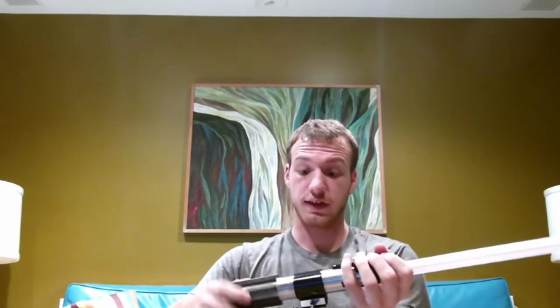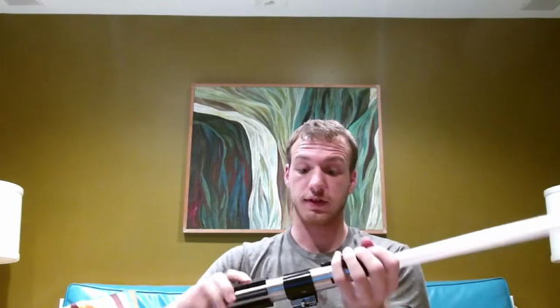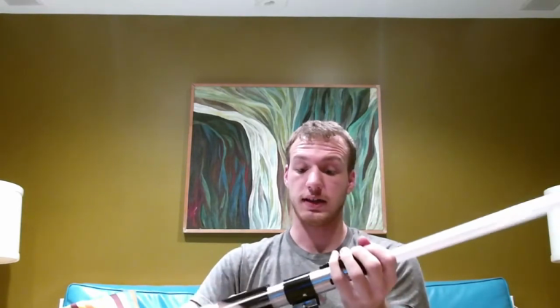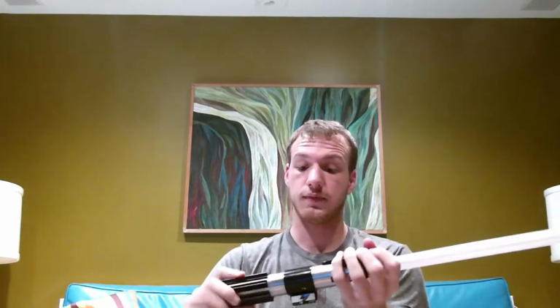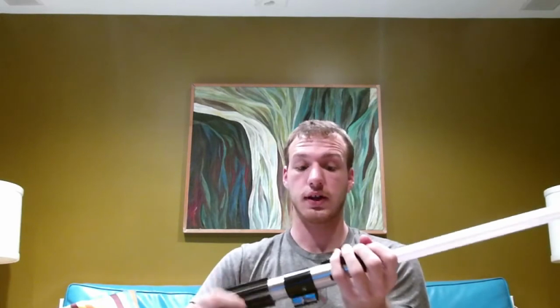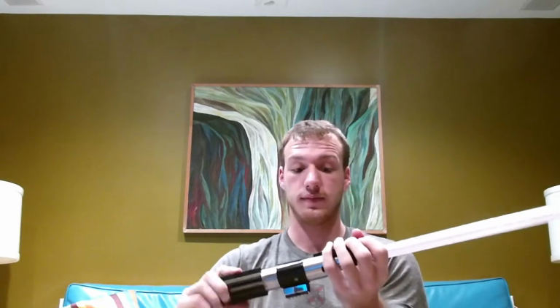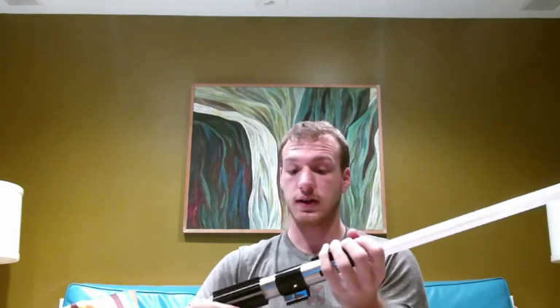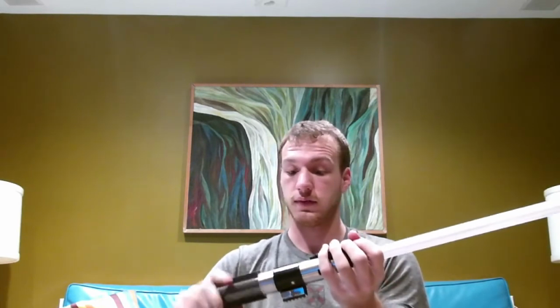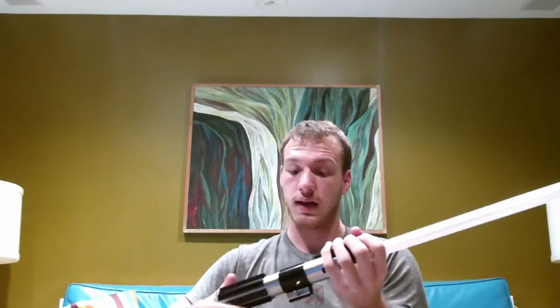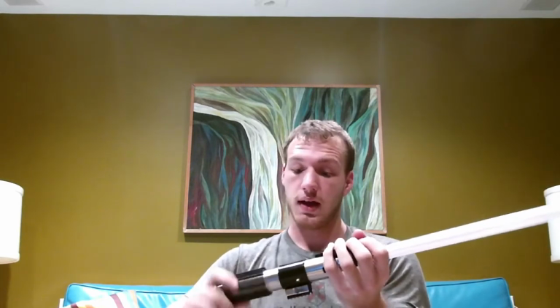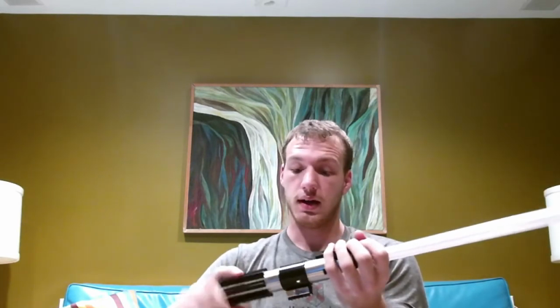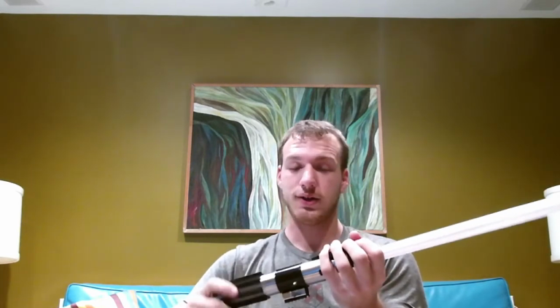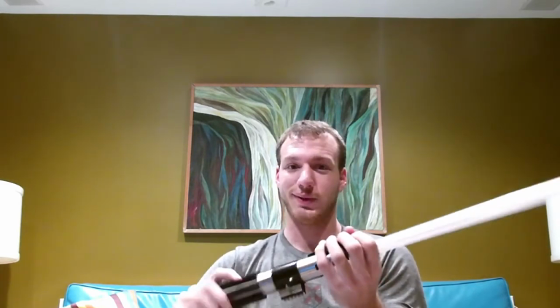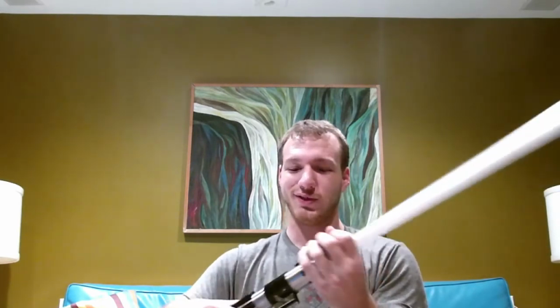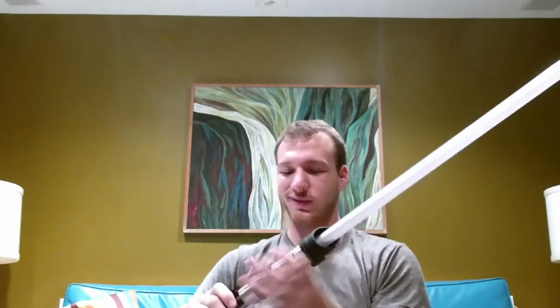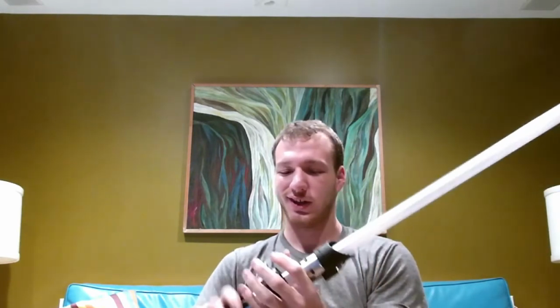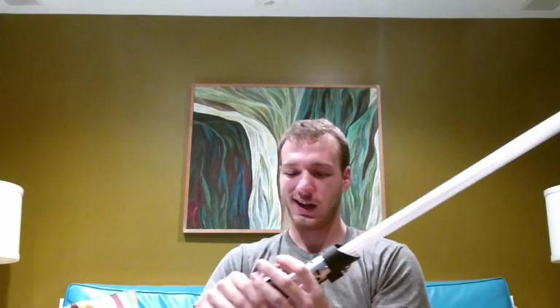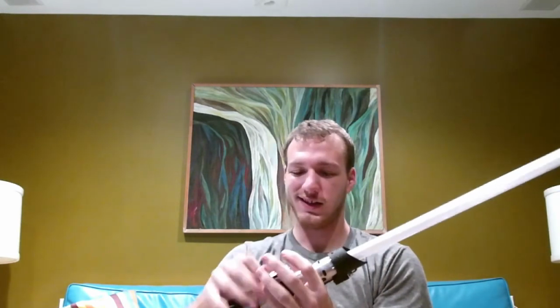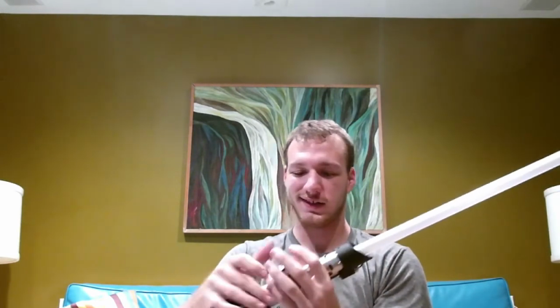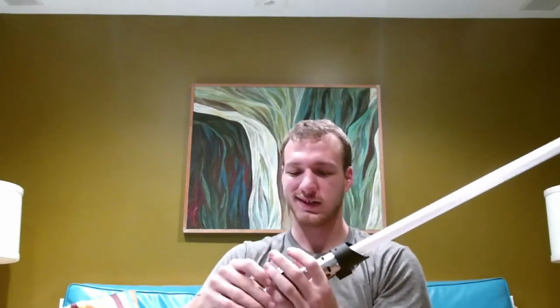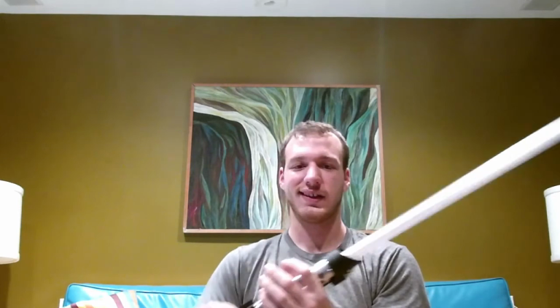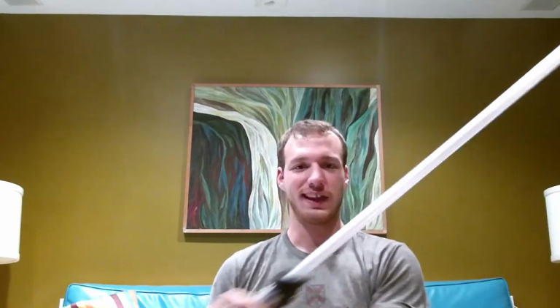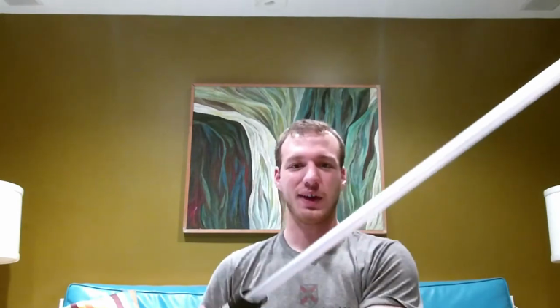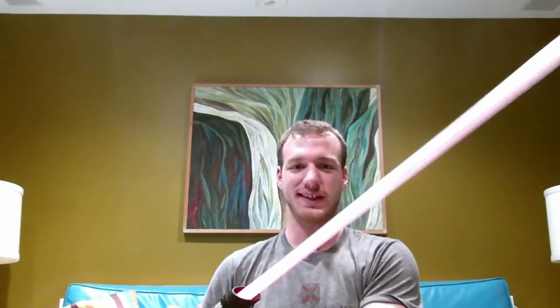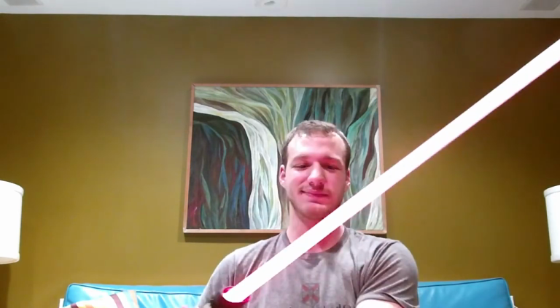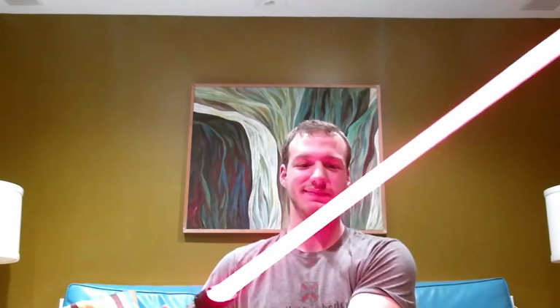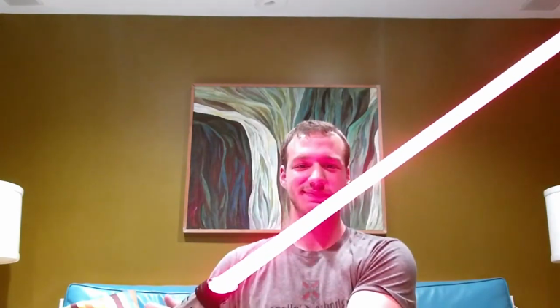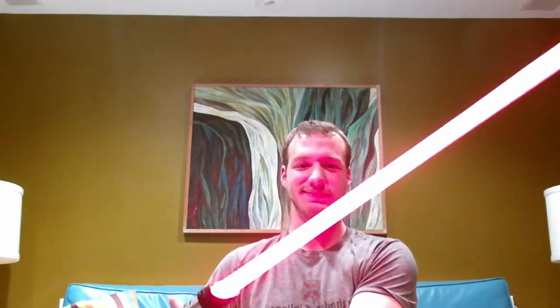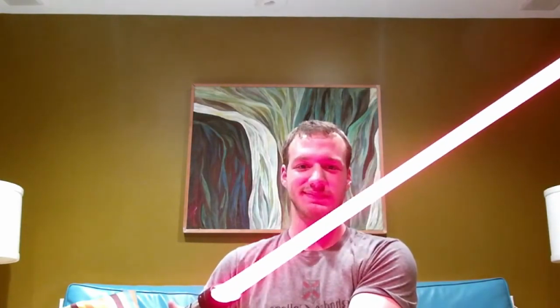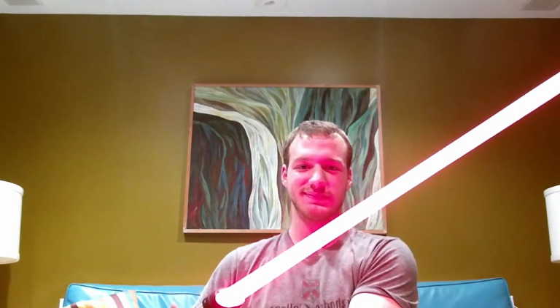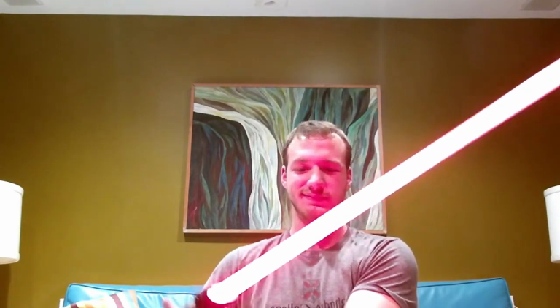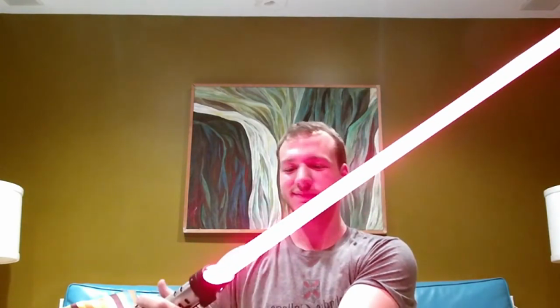The saber is going to be up for auction very soon. Hope you enjoyed the video and thanks for watching. Here's the saber!